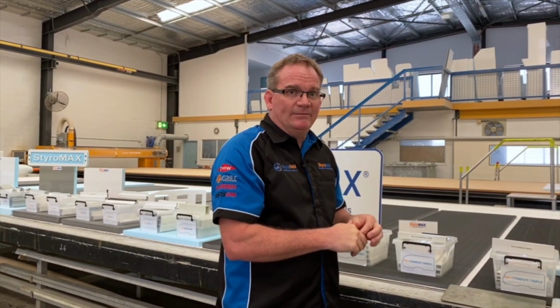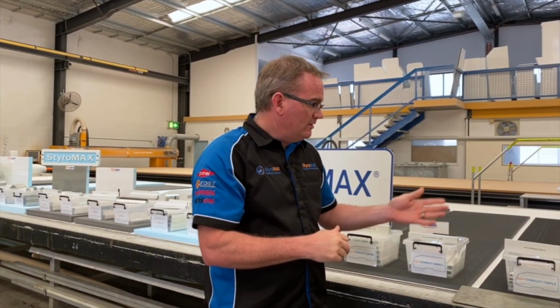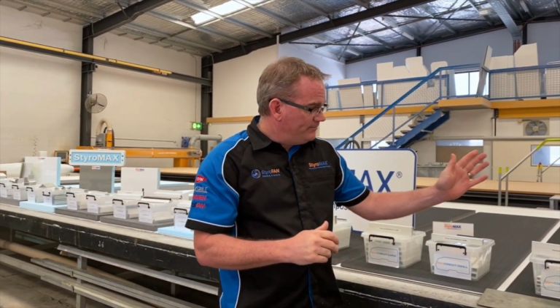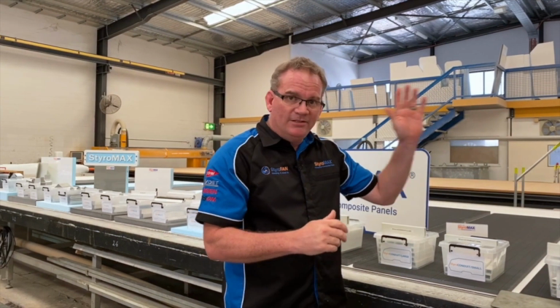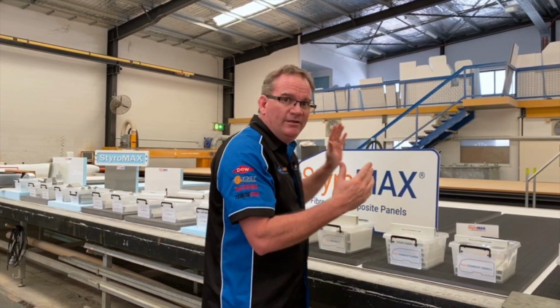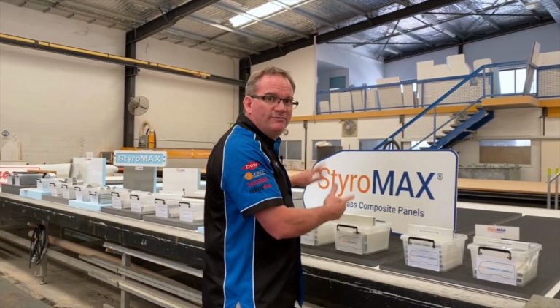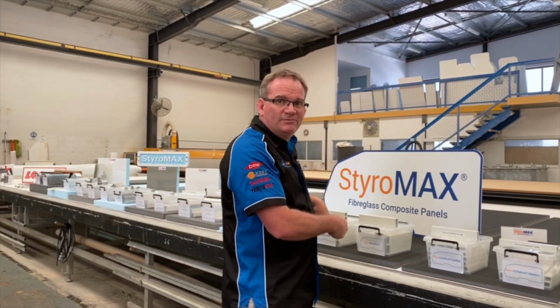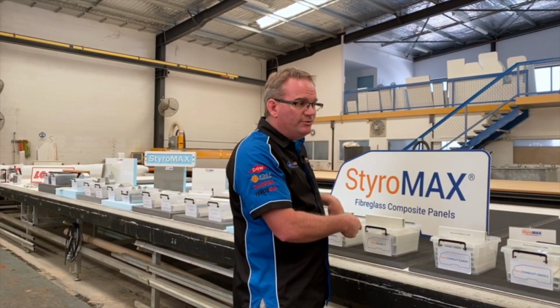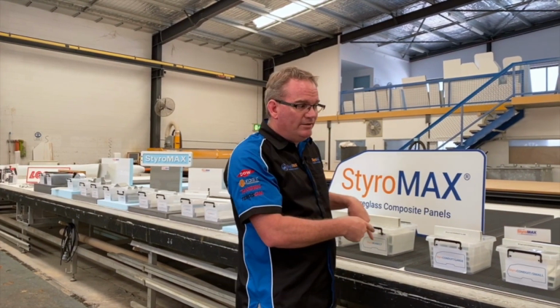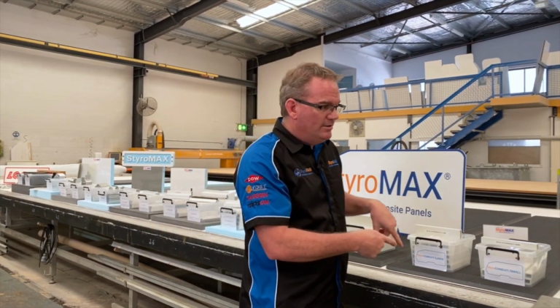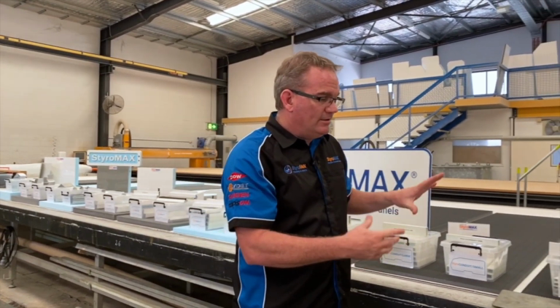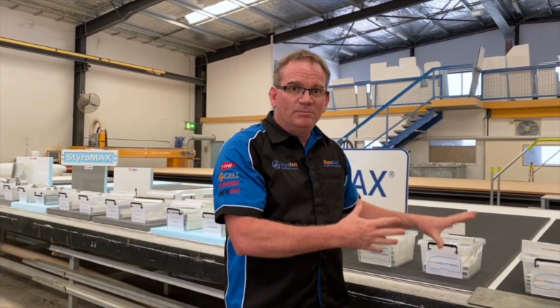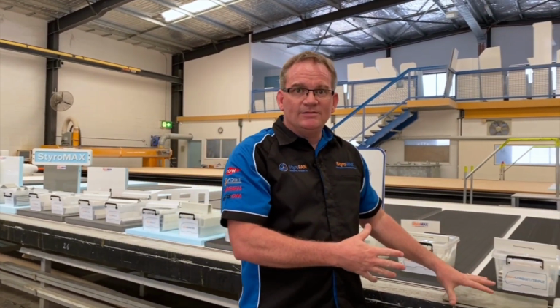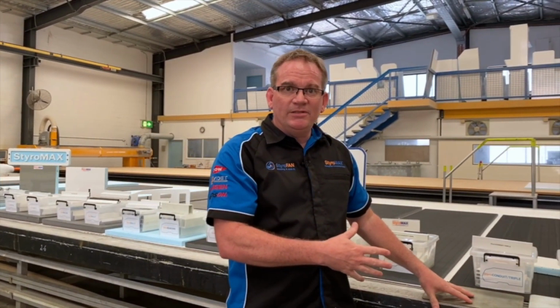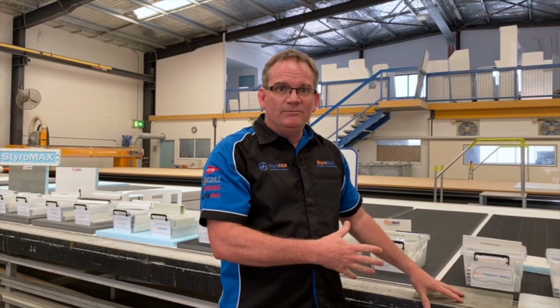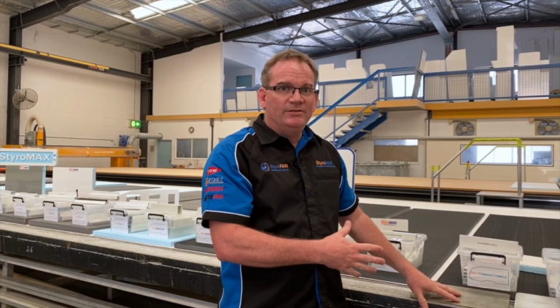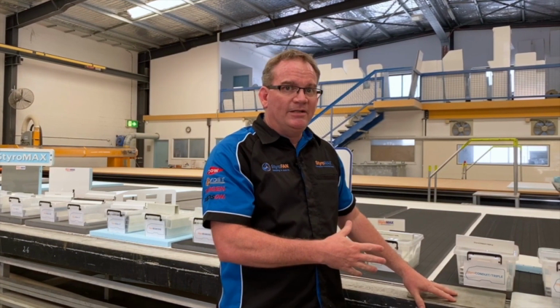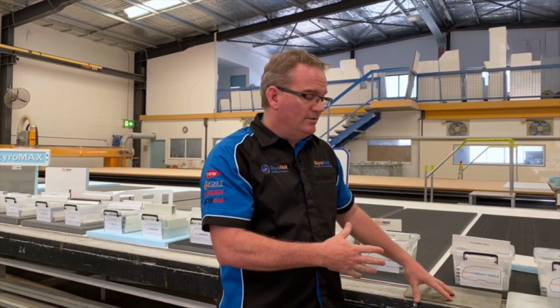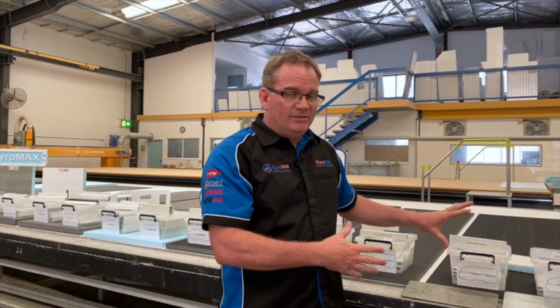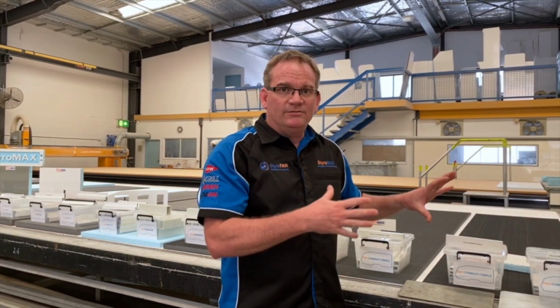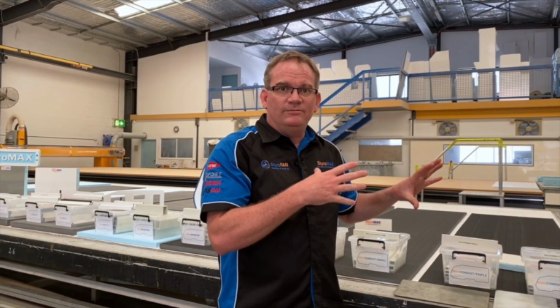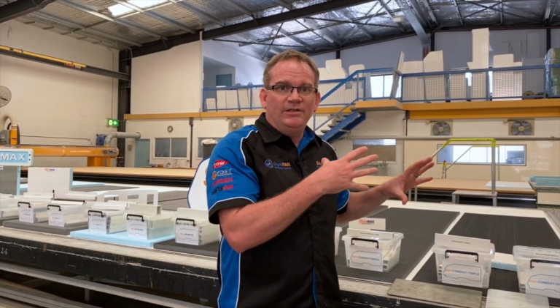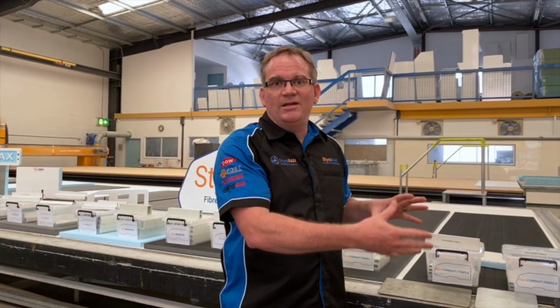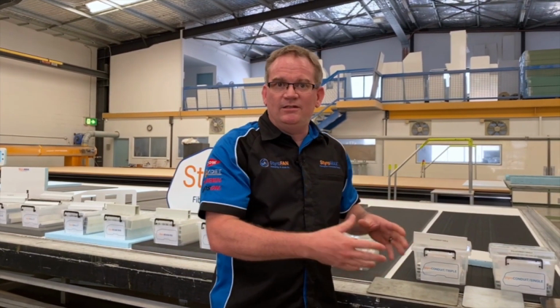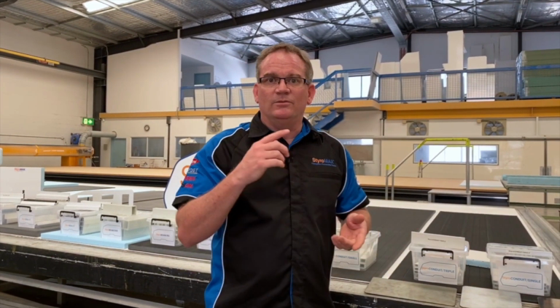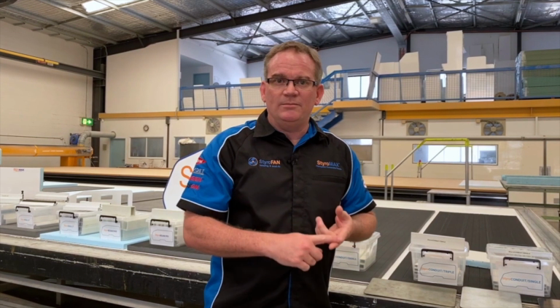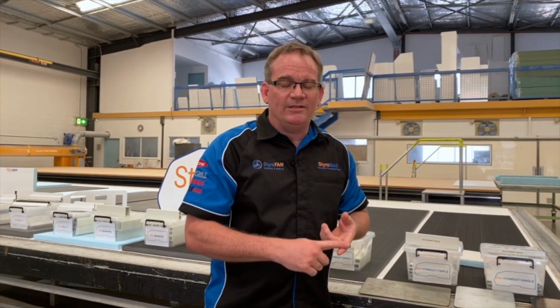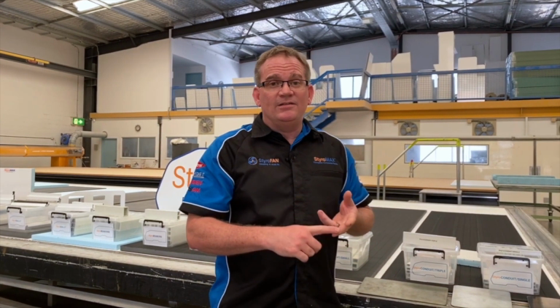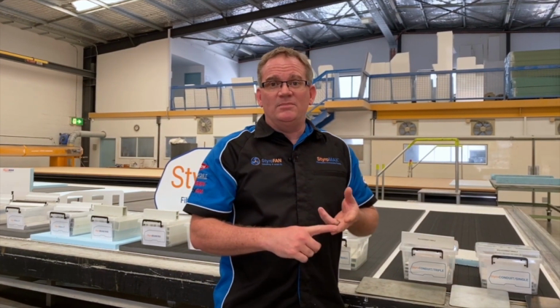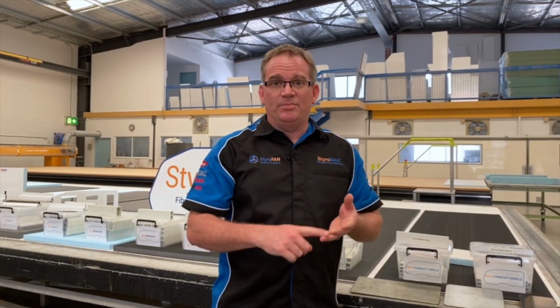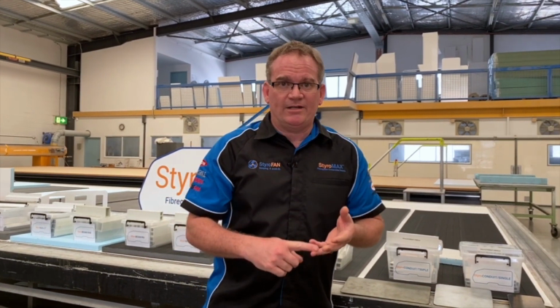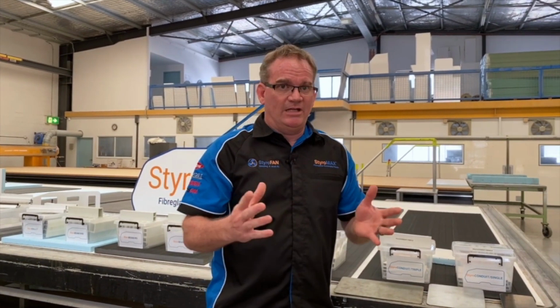We've got a PVC range, a fiberglass range, and a pultruded range. Steel plates are another big thing that we put inside panels for hinge mounting, awning mounting, TV mounts, bike racks — you name it.